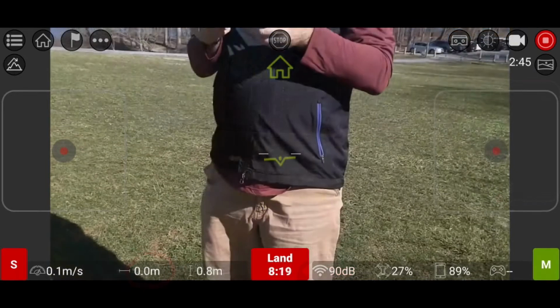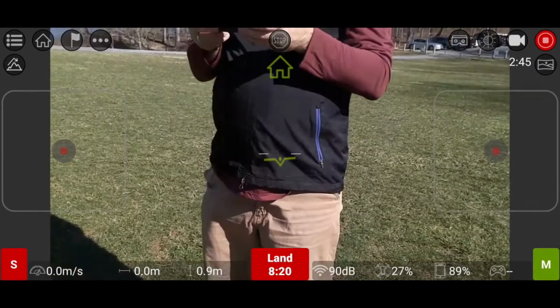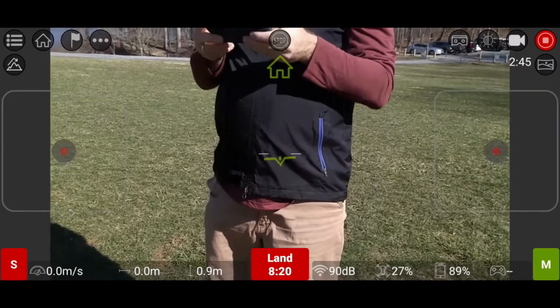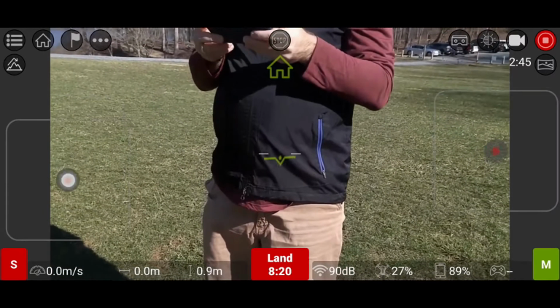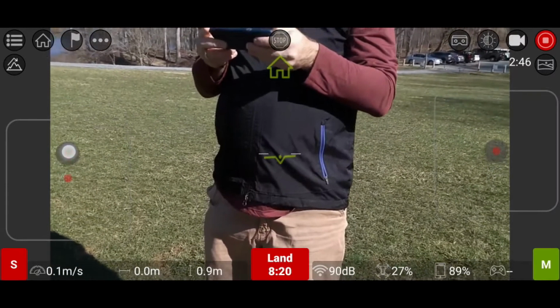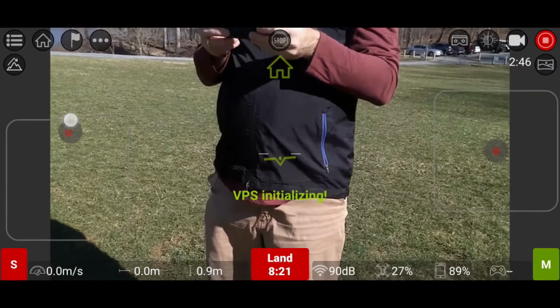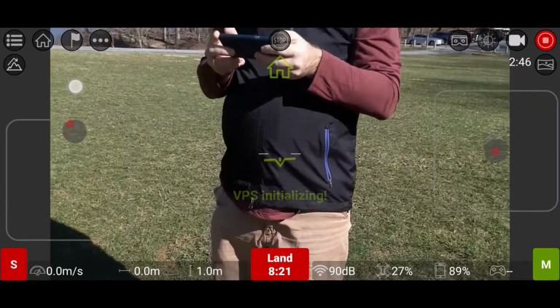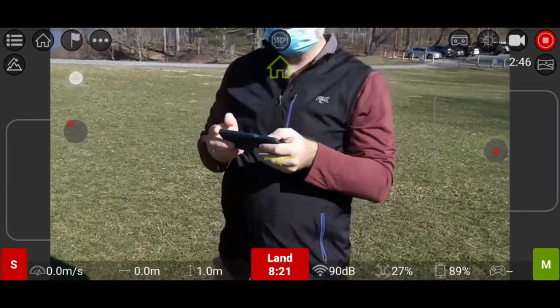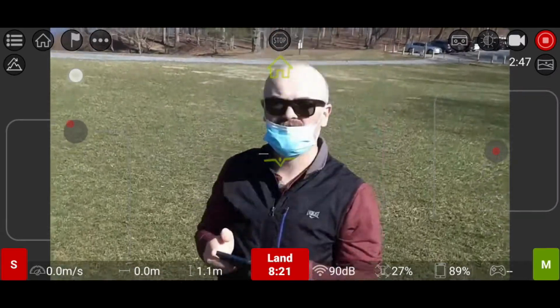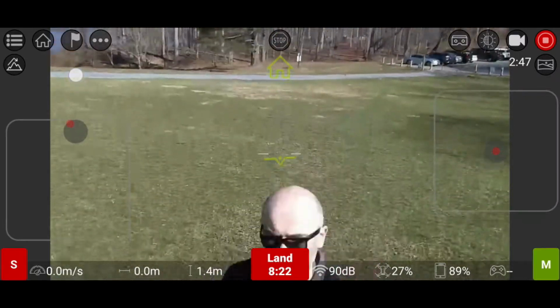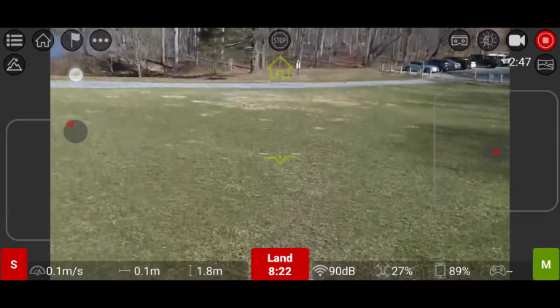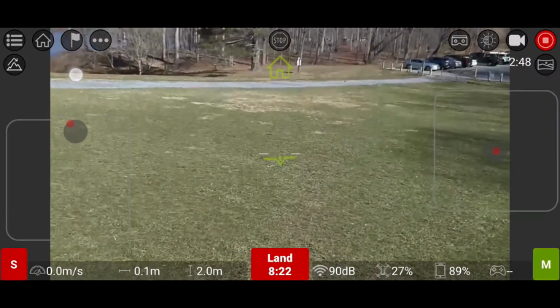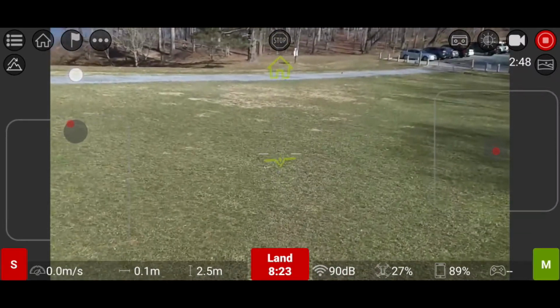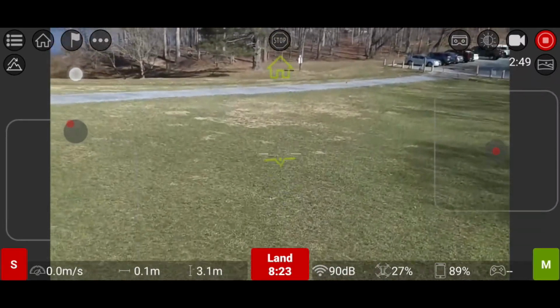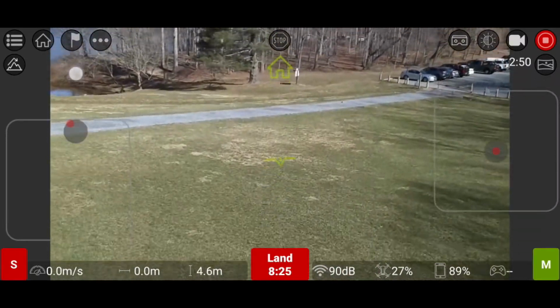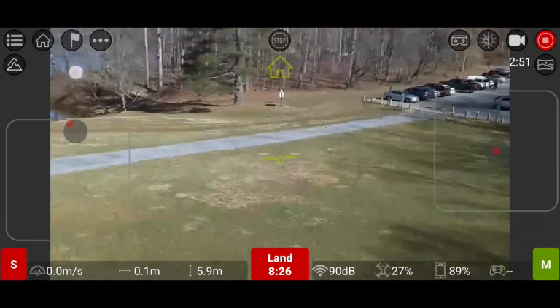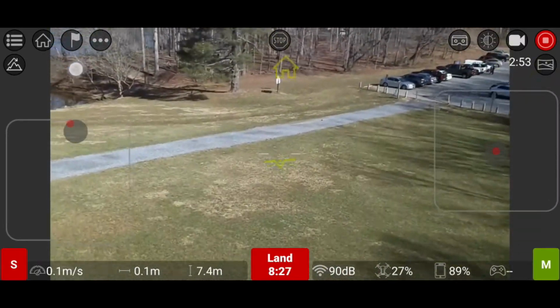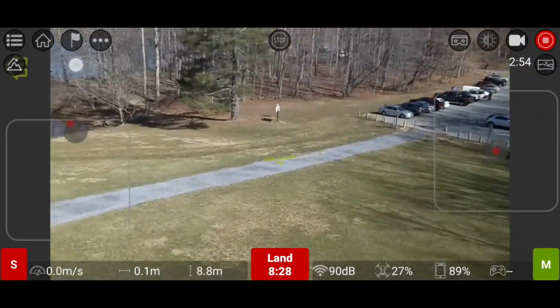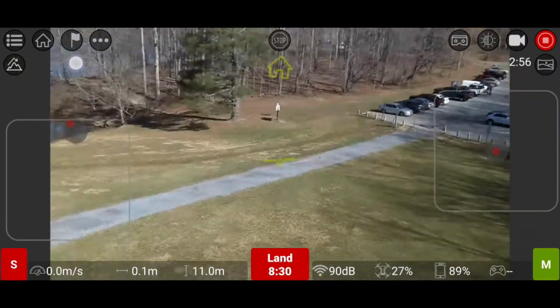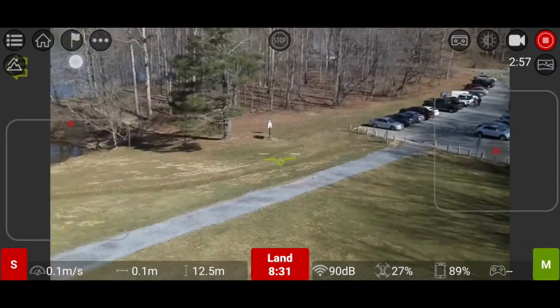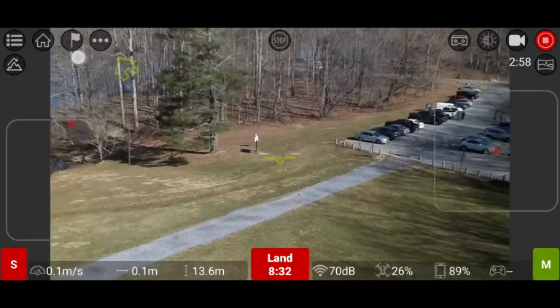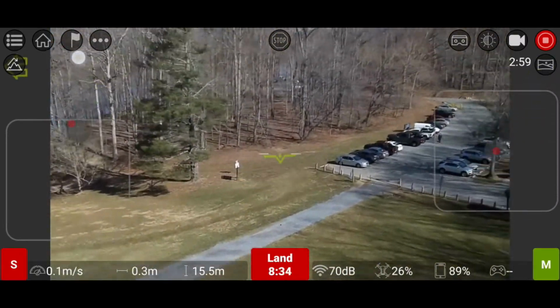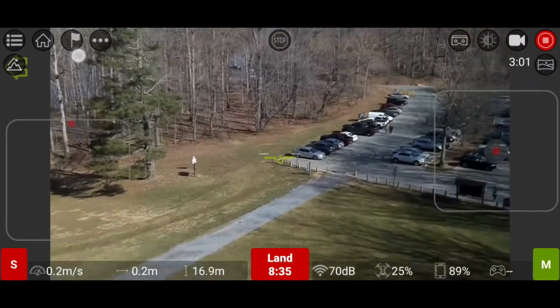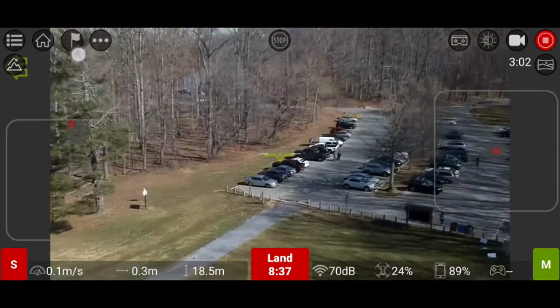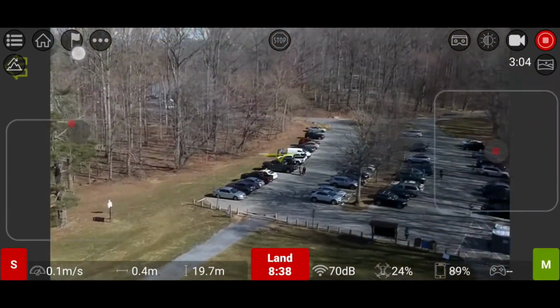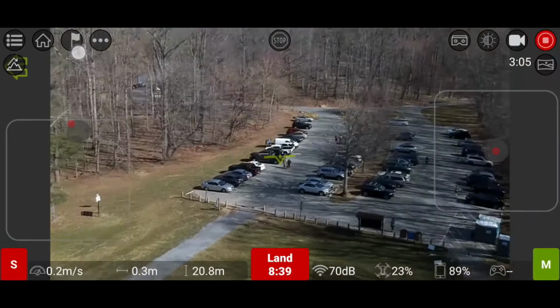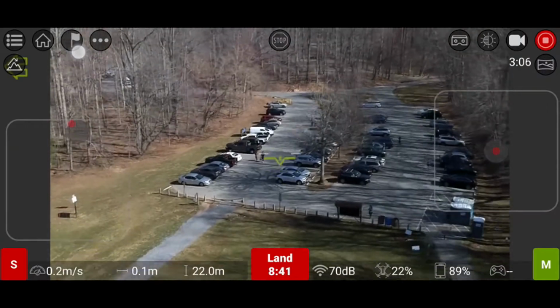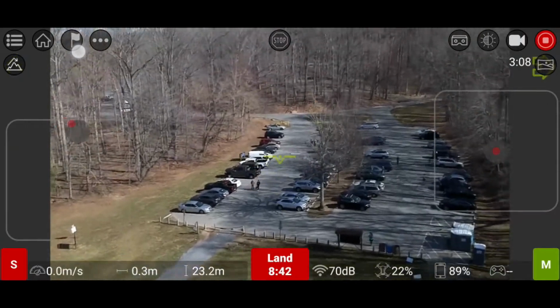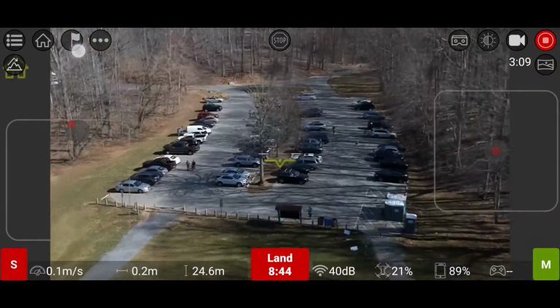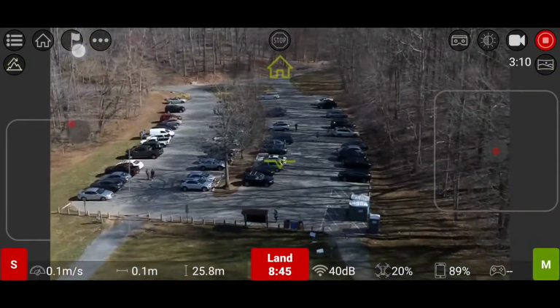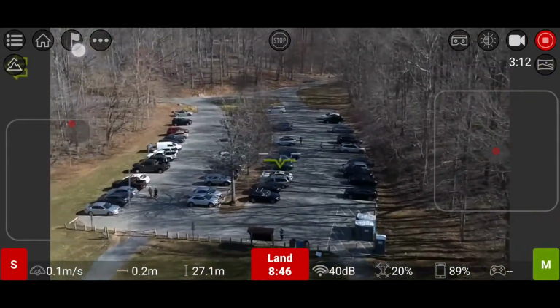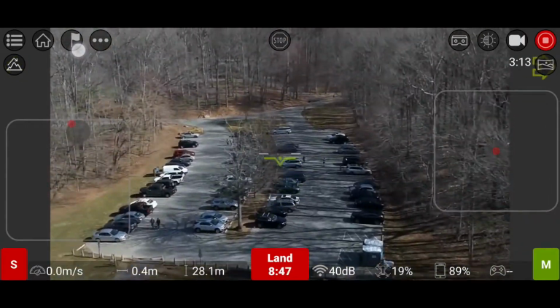And when I tried to fly vertically up, the DJI Tello FPV app did not allow me to fly higher than 30 meters.